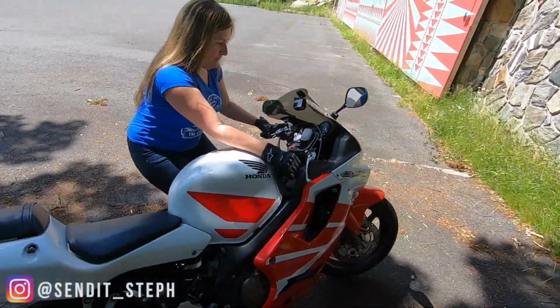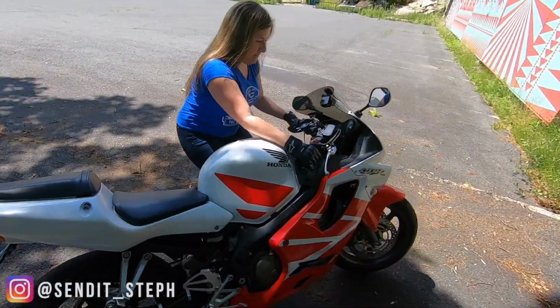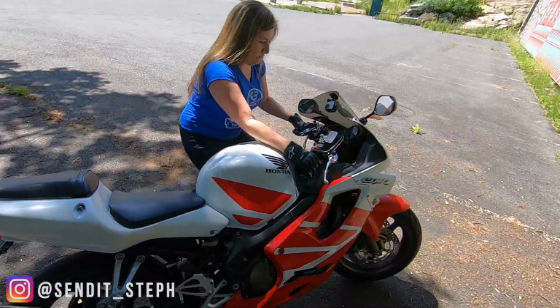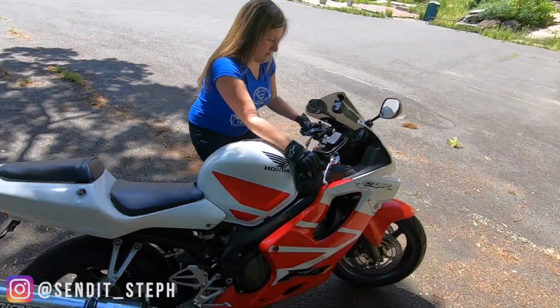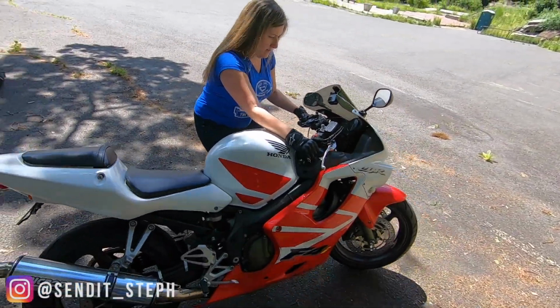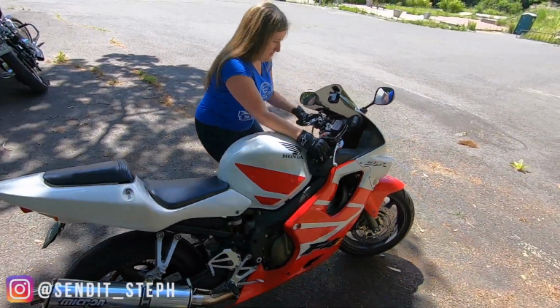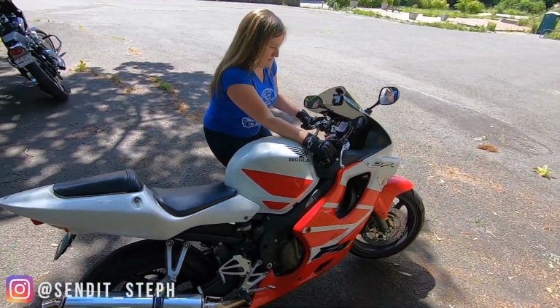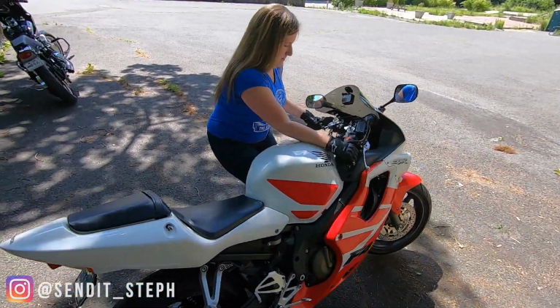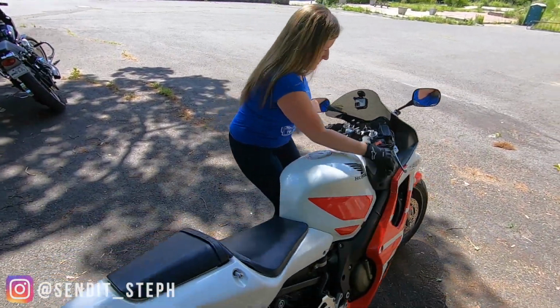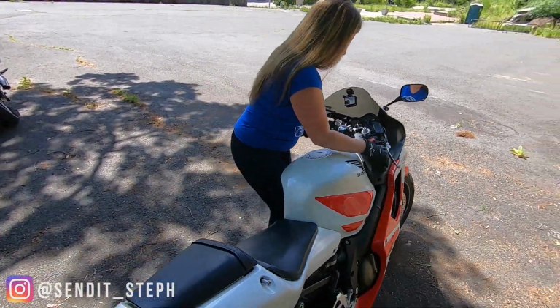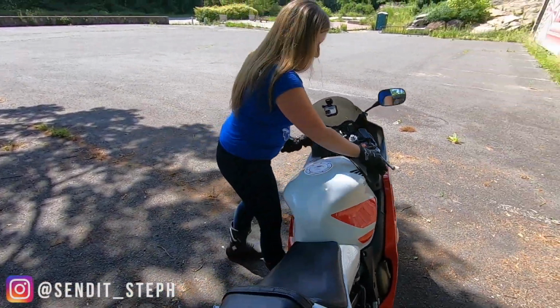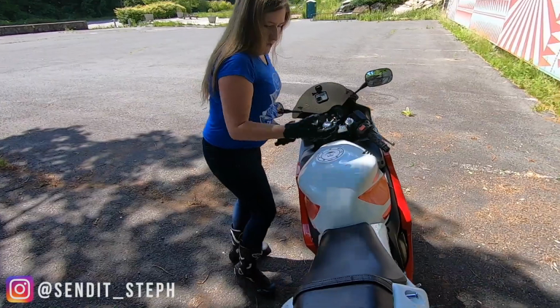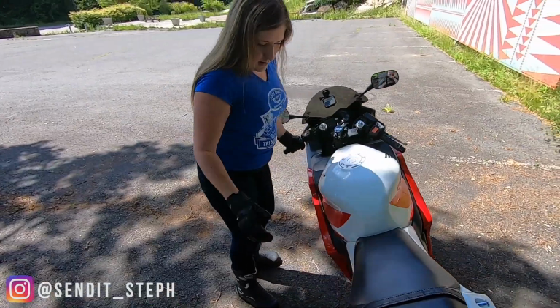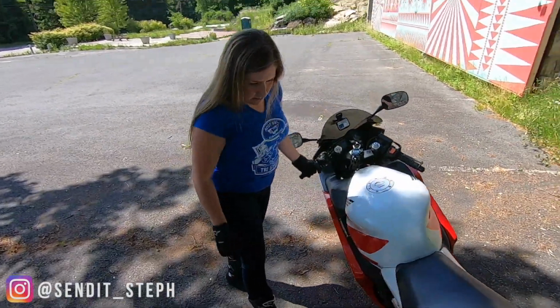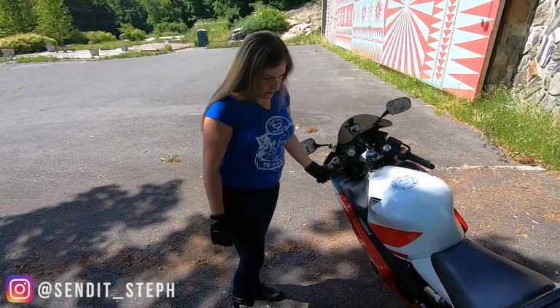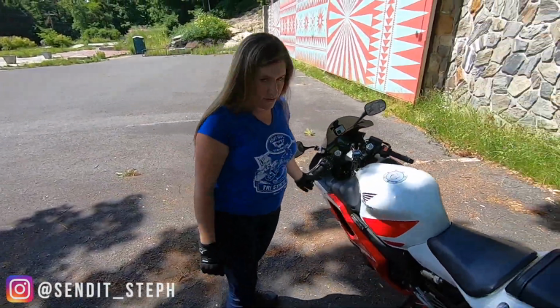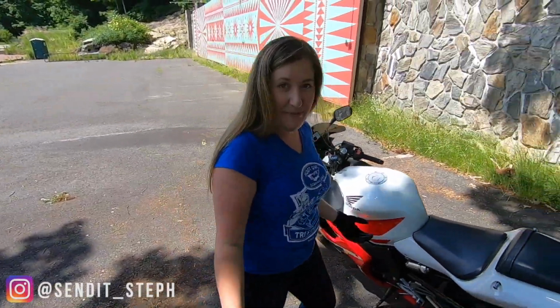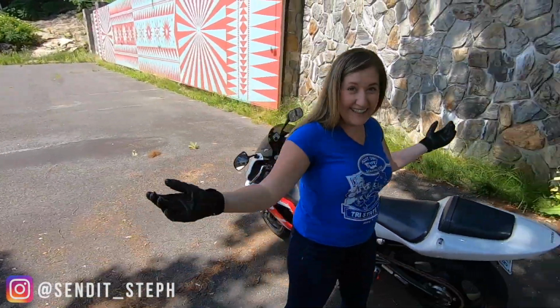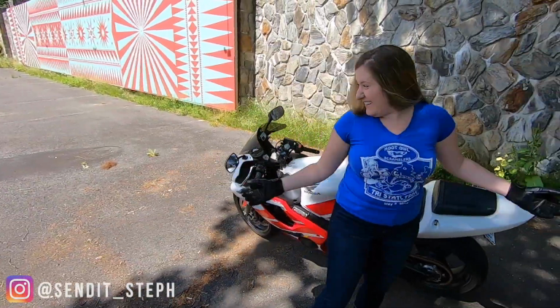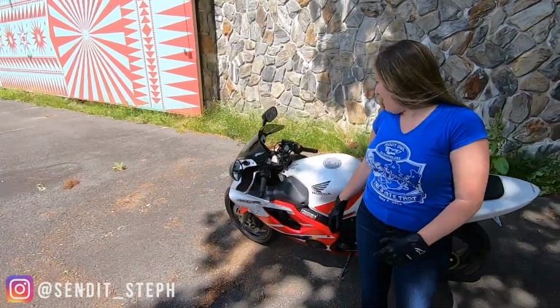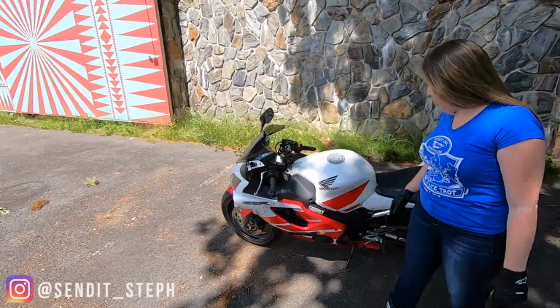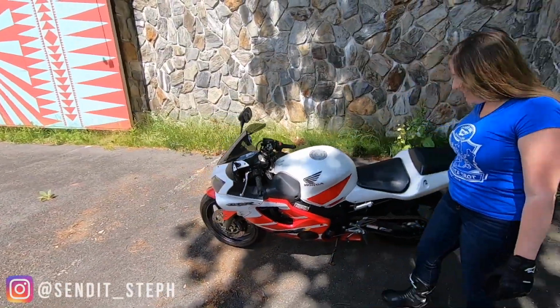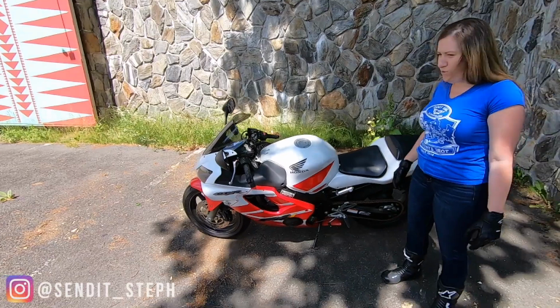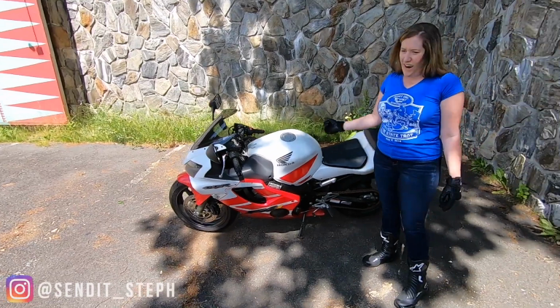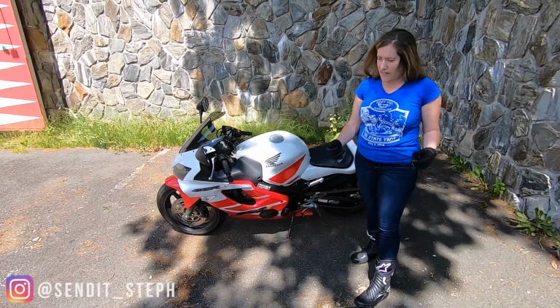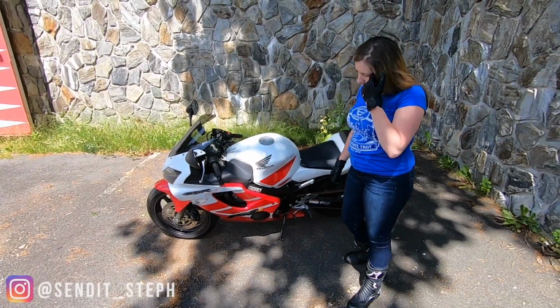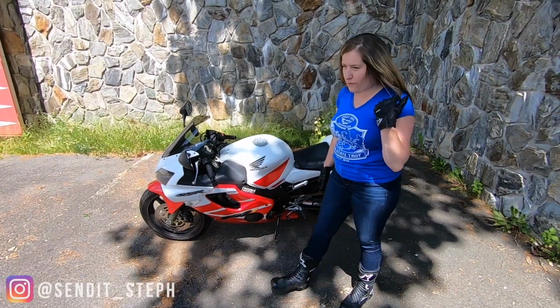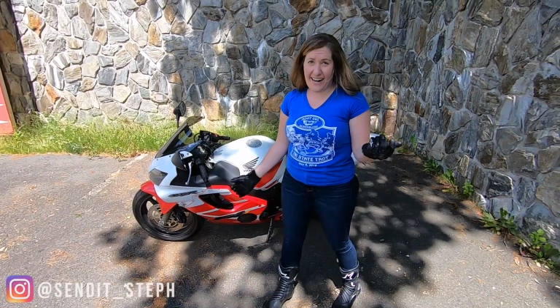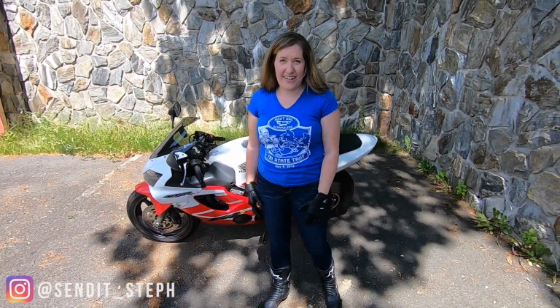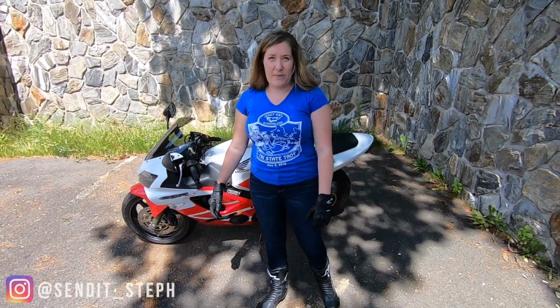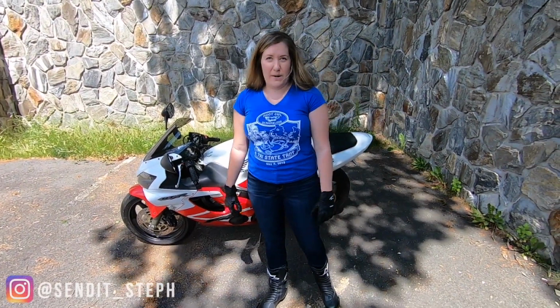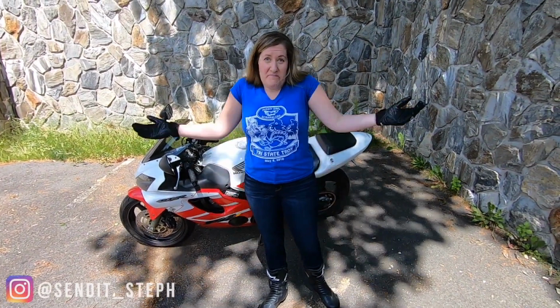Finding that balance point. I'm going to keep practicing that — I think that's all there is to it: getting smooth and trying not to drag that front tire.